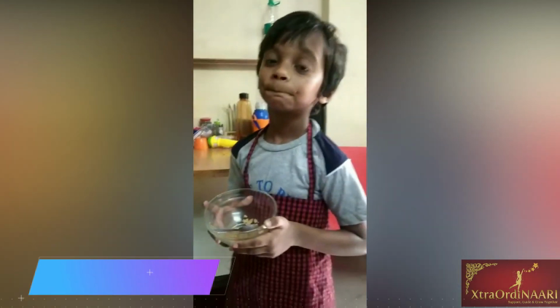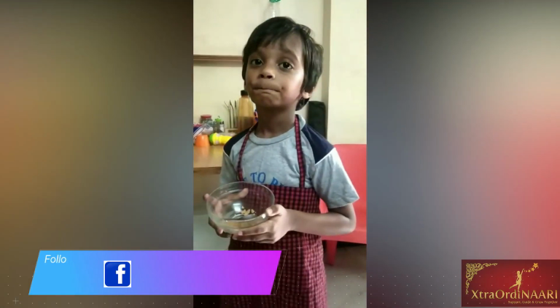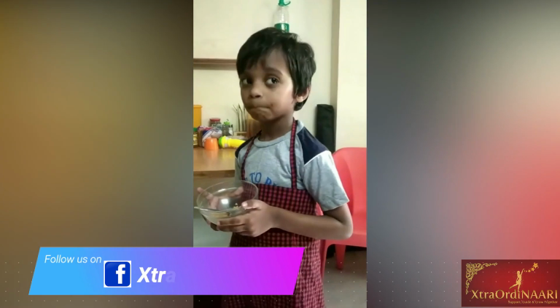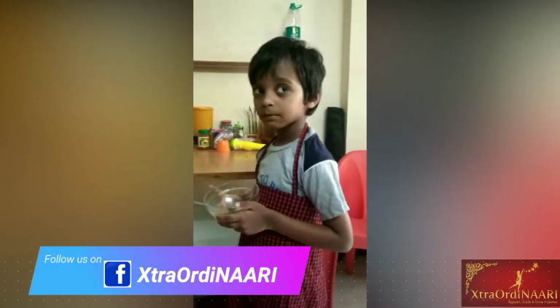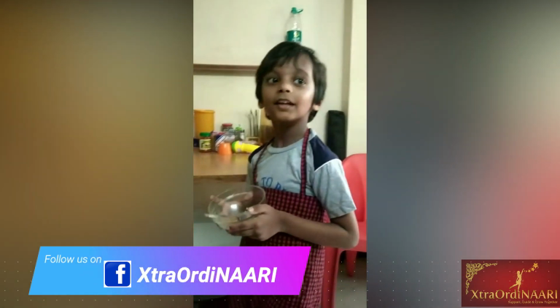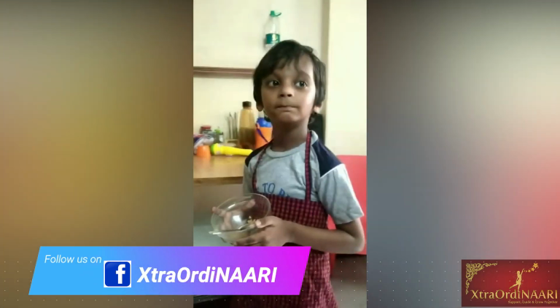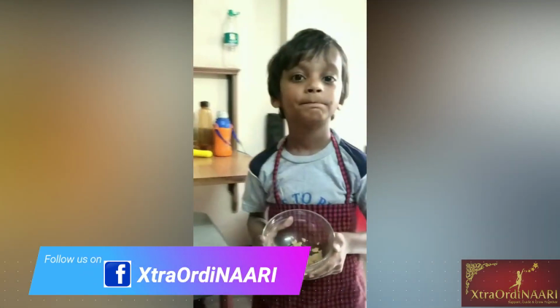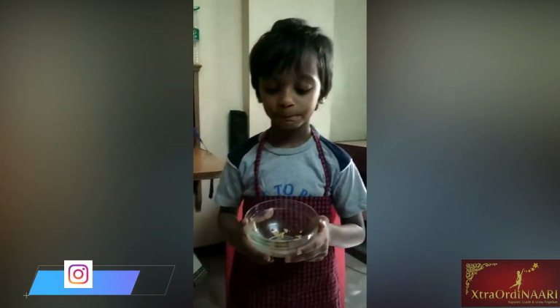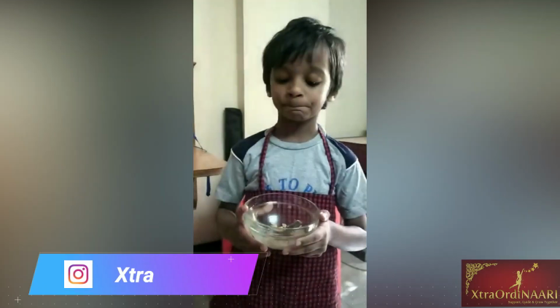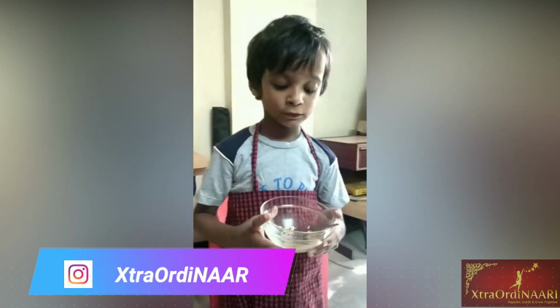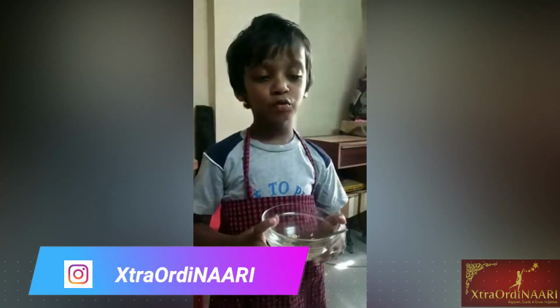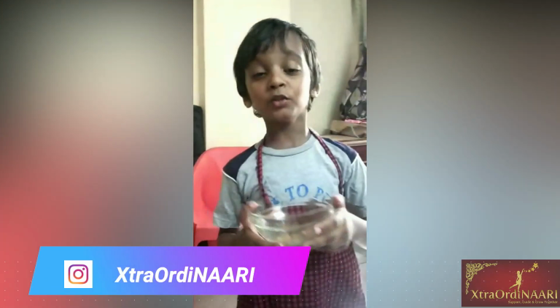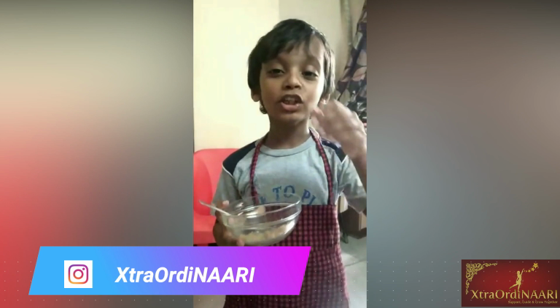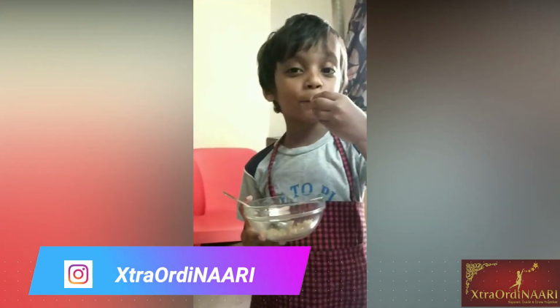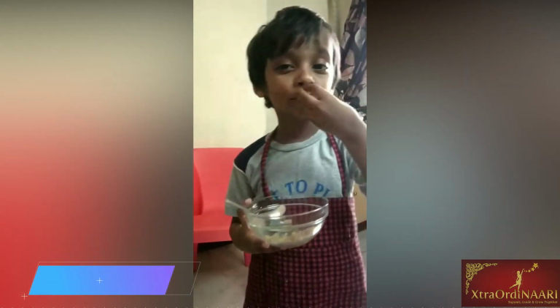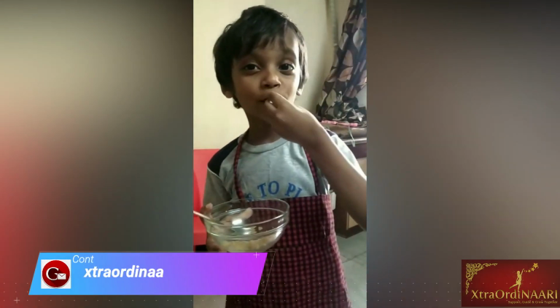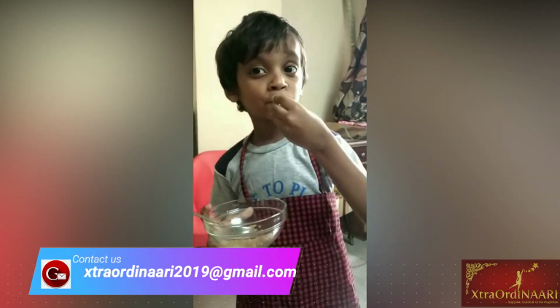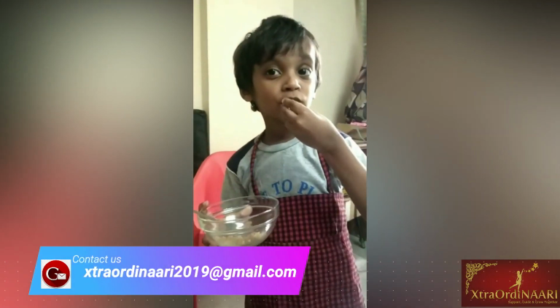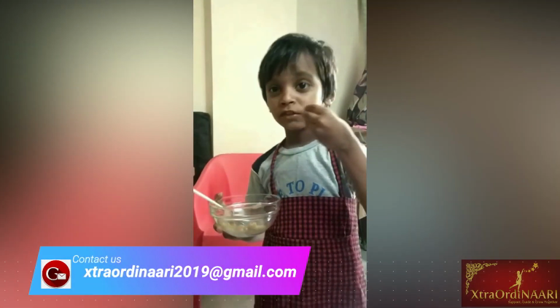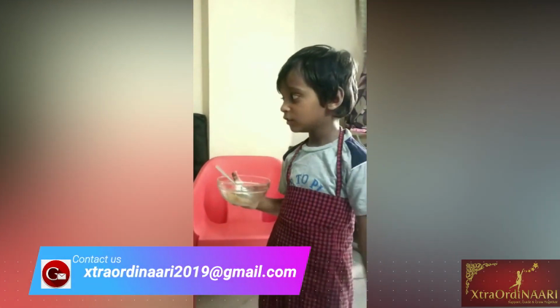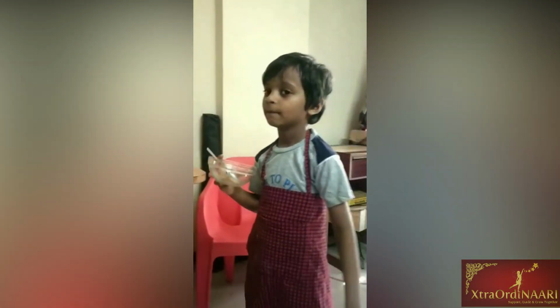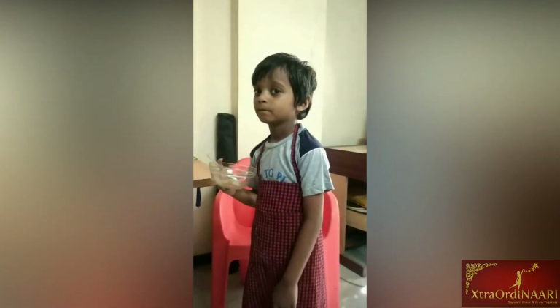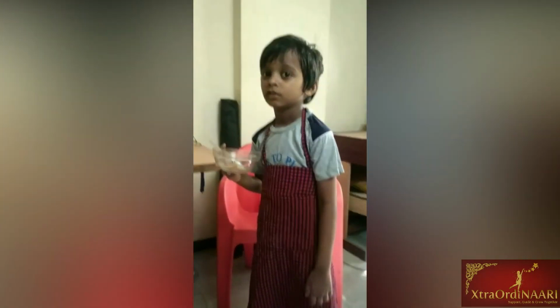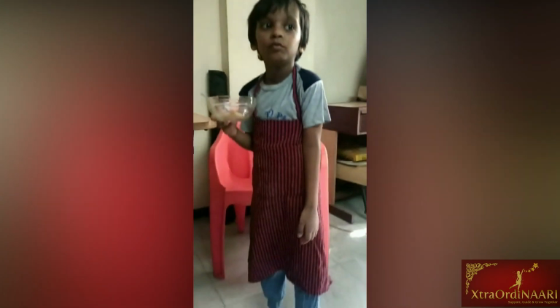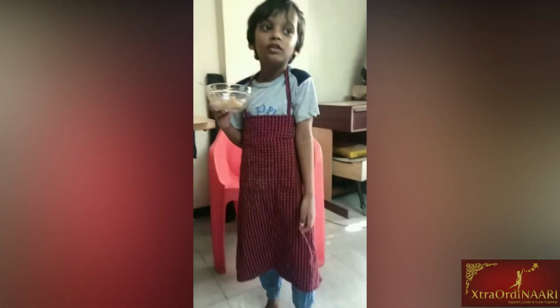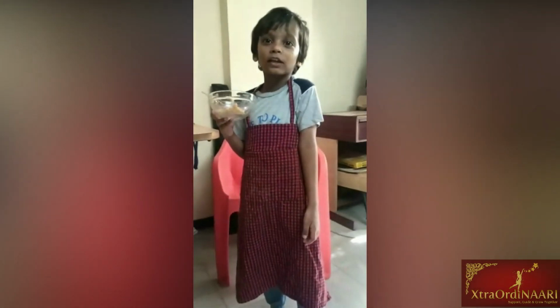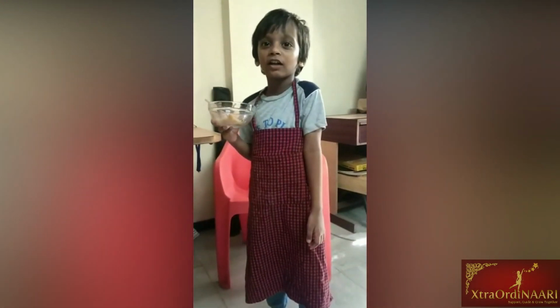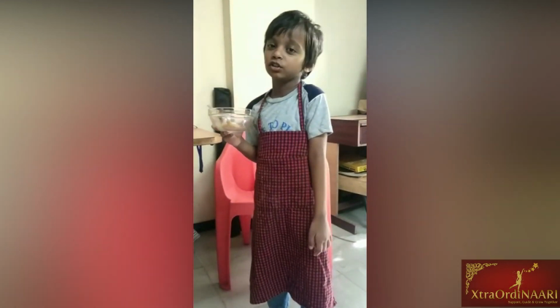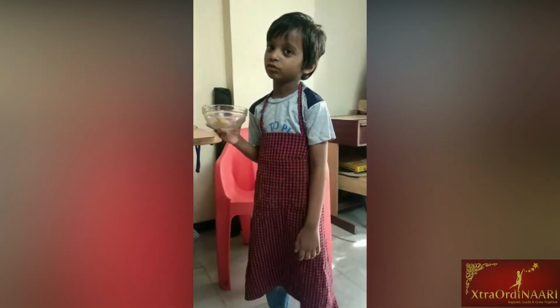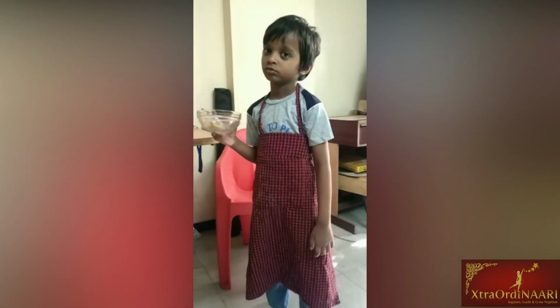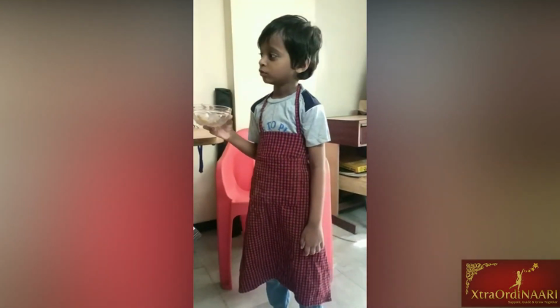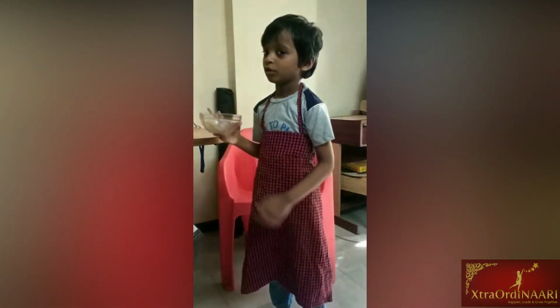Do you know how to make a cupcake? Yes. How? To try to eat the cupcake. So you're going to eat the cupcakes, you're not going to make it? You're going to make it and eat it. Okay, cool. Let's start it.